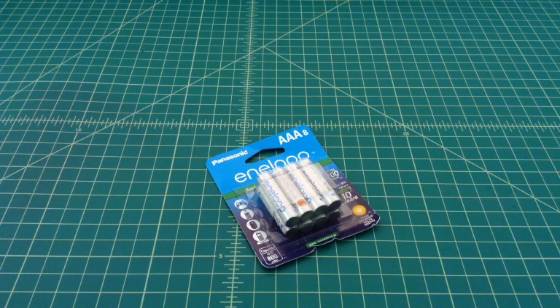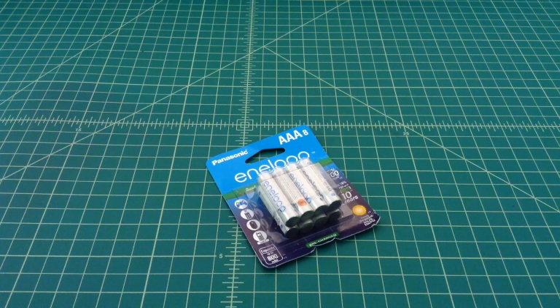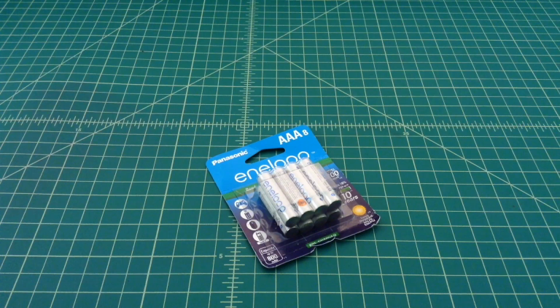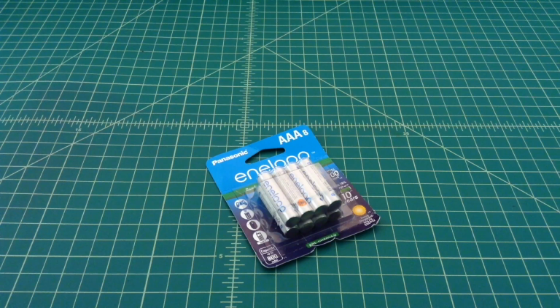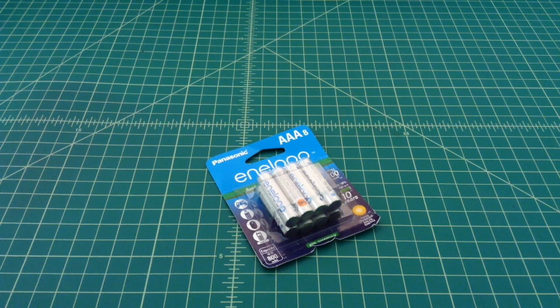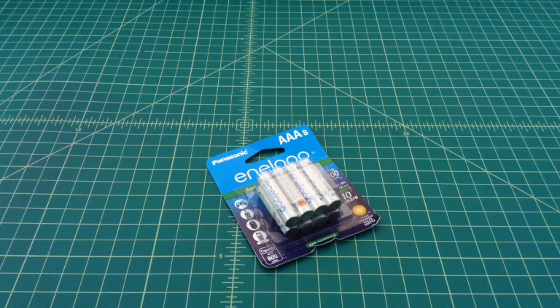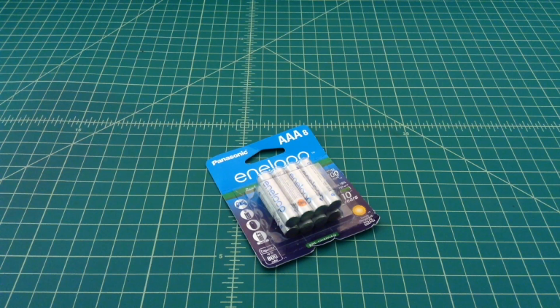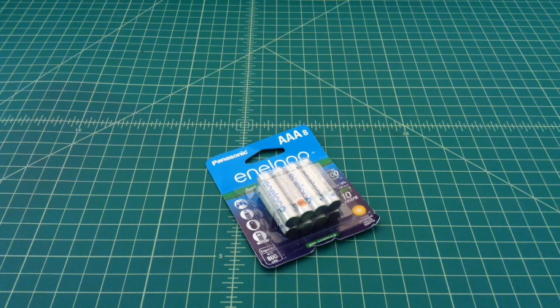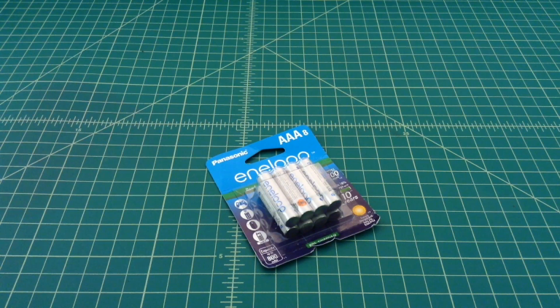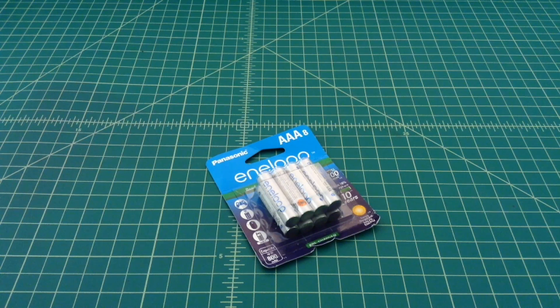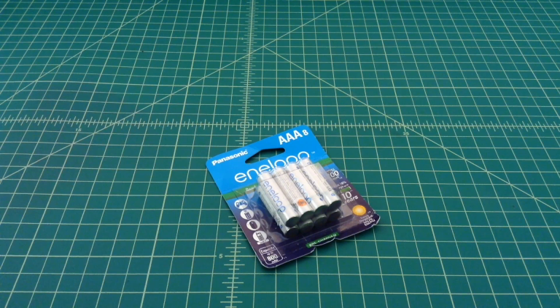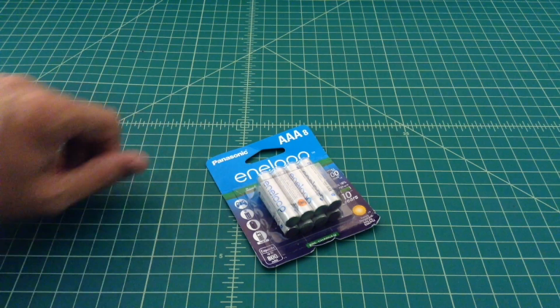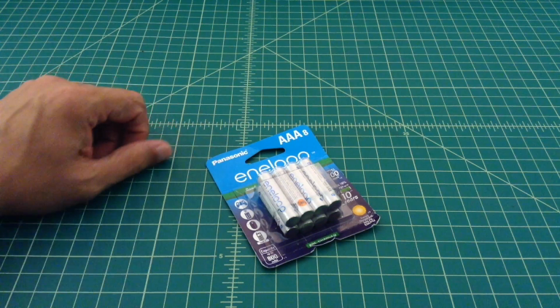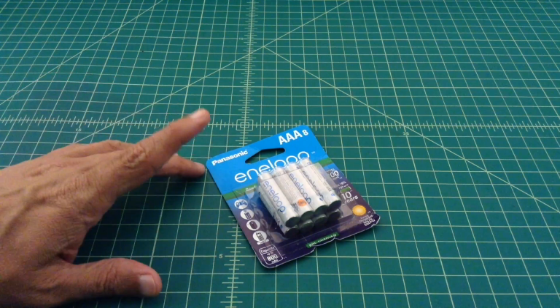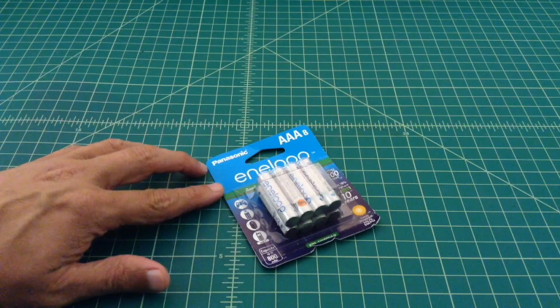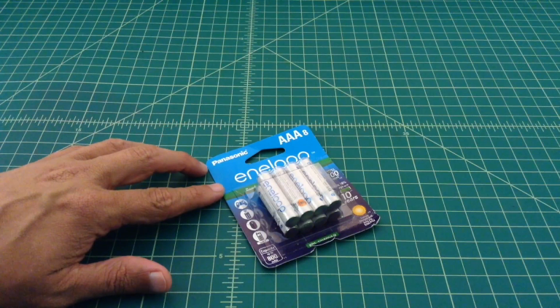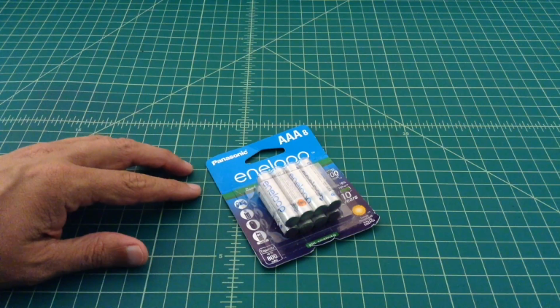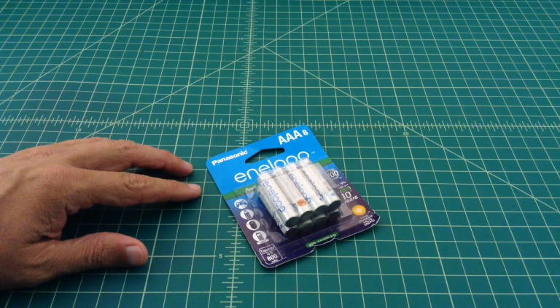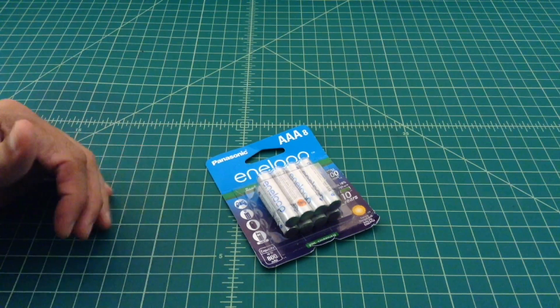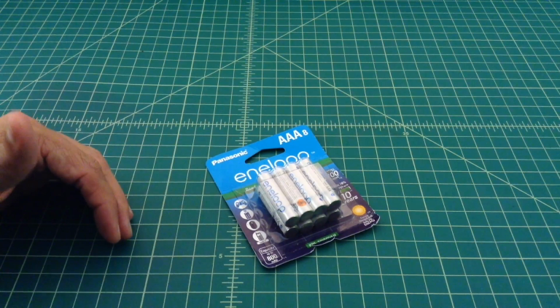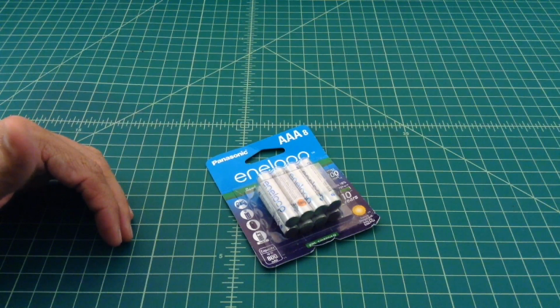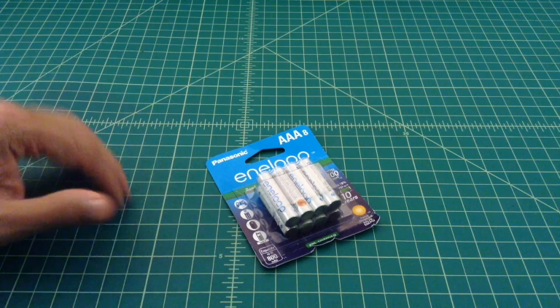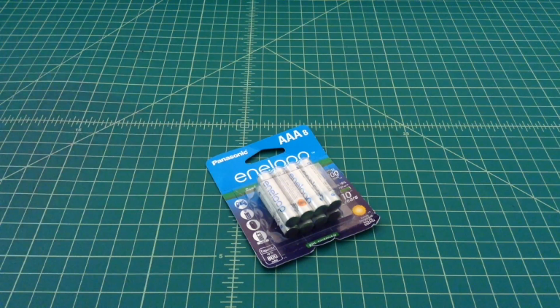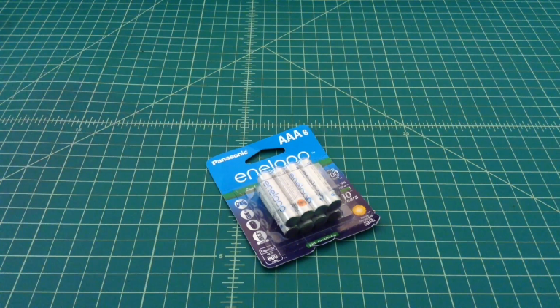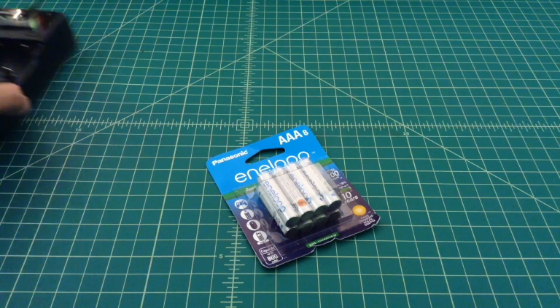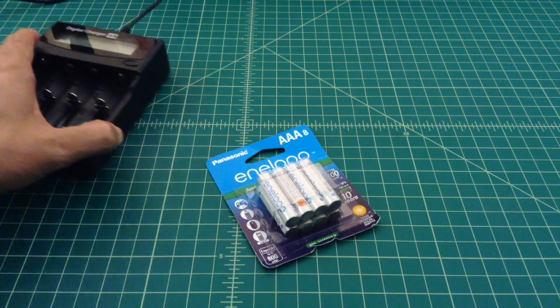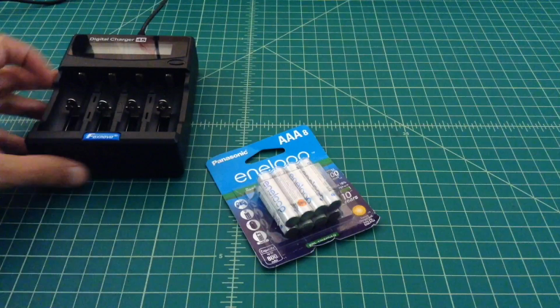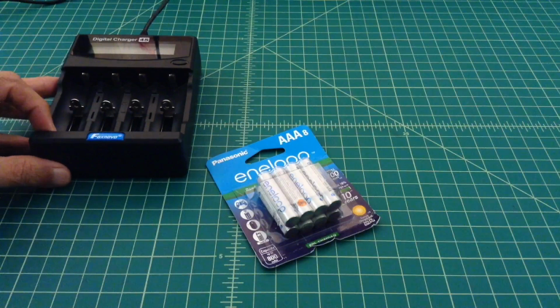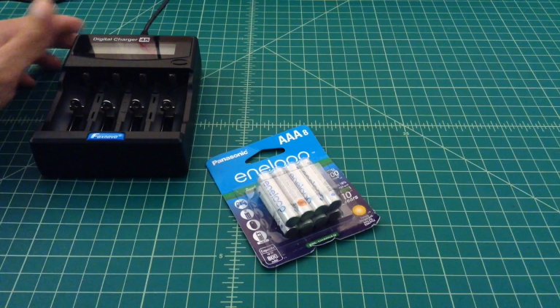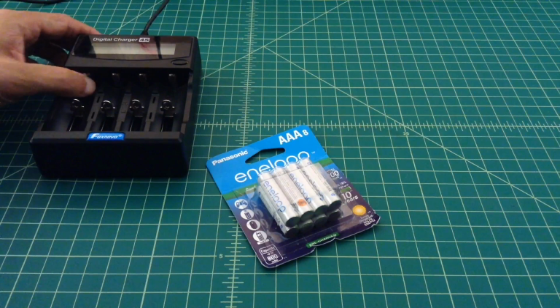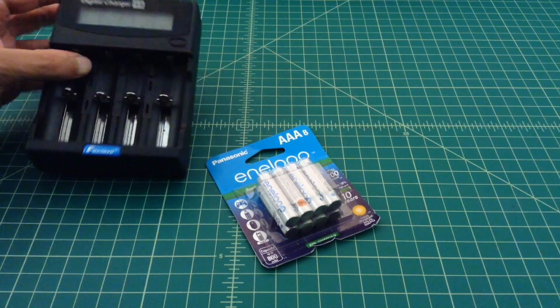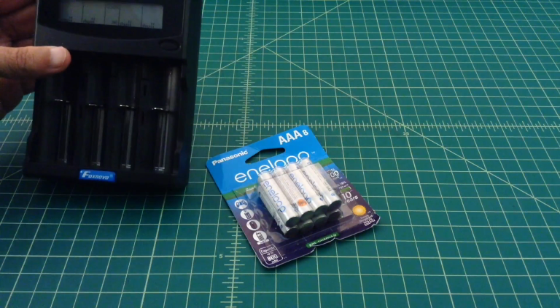Alright folks, what we have here is an 8-pack of AAA batteries — Eneloop batteries by Panasonic. What I want to do today is a capacity test on these, and we're going to use the Fox Novo 4S charger.